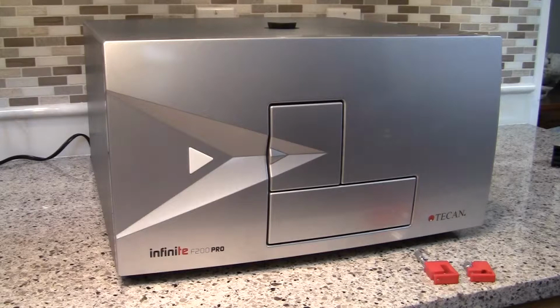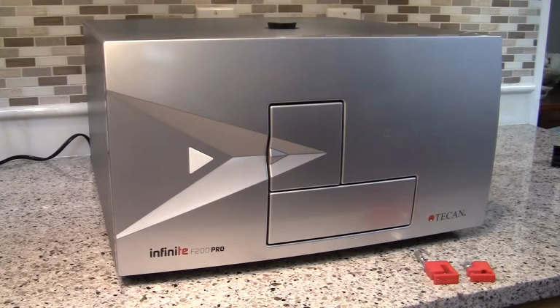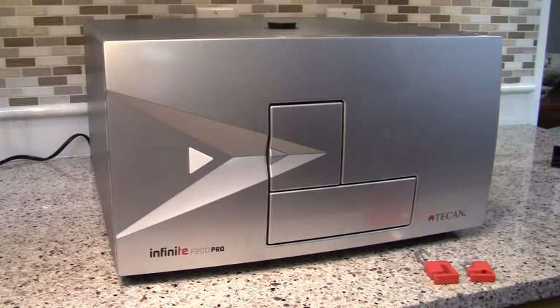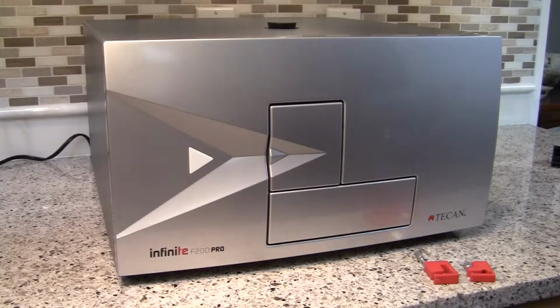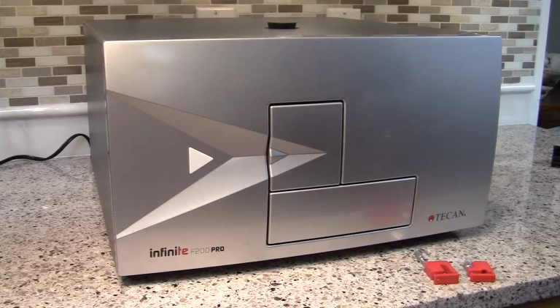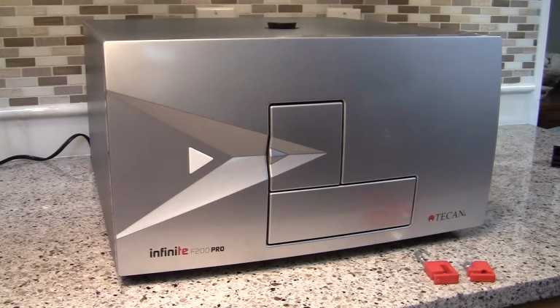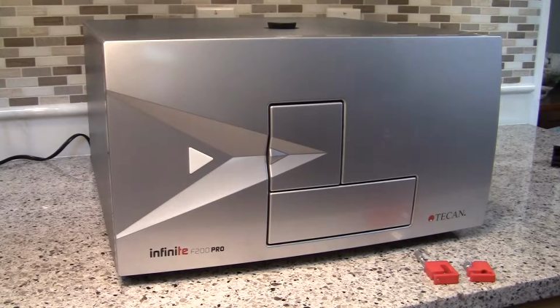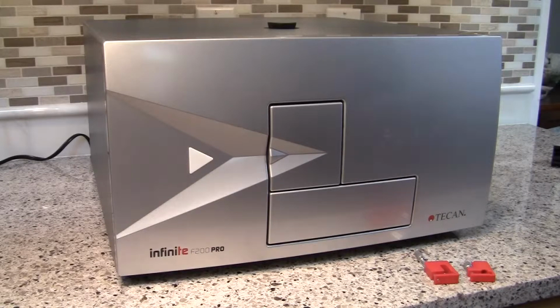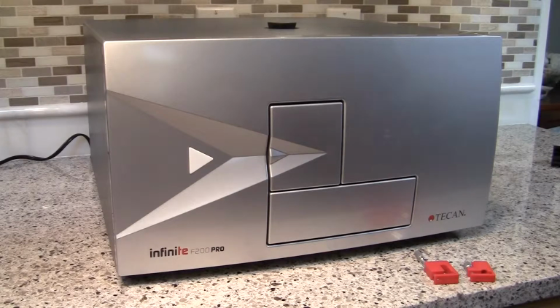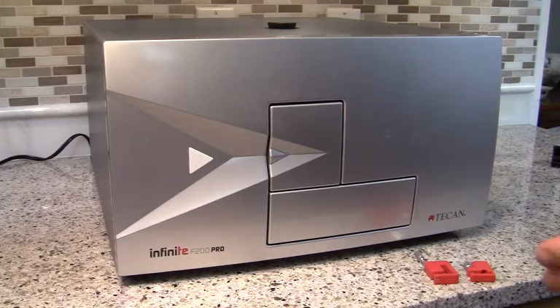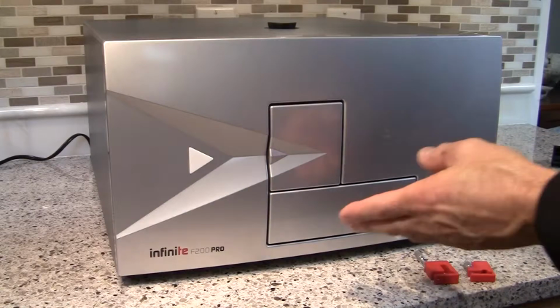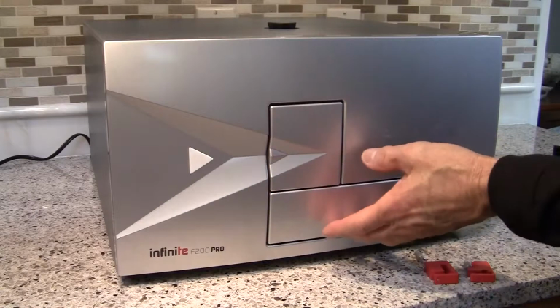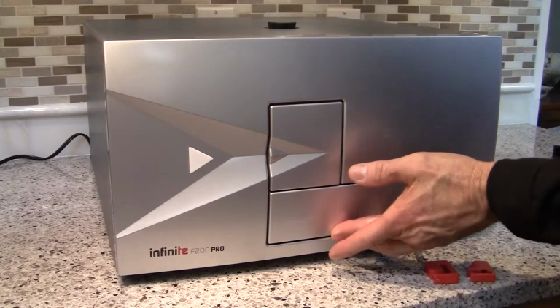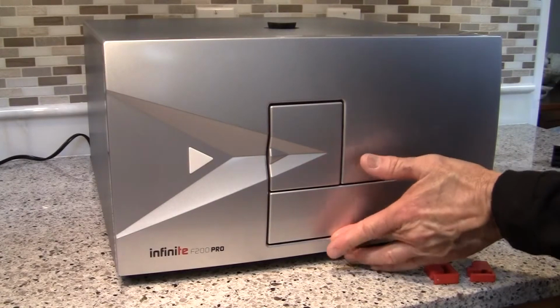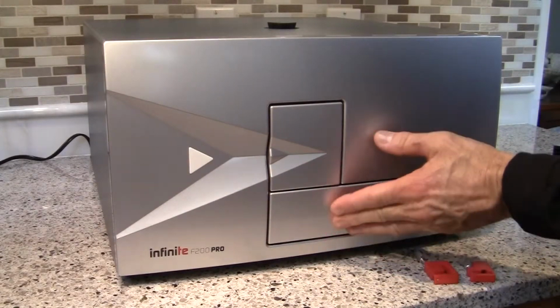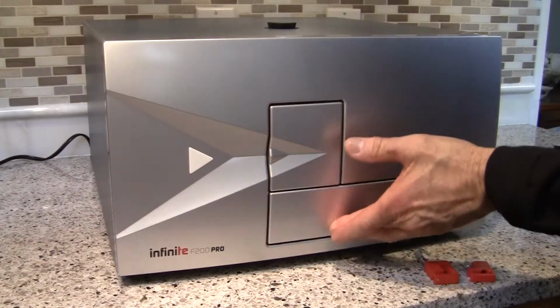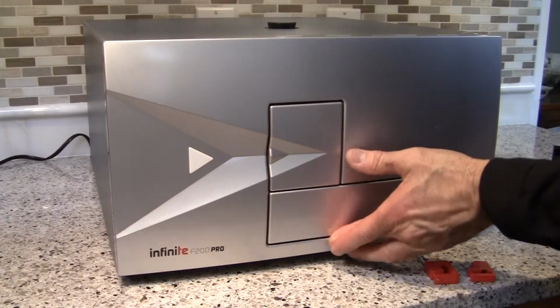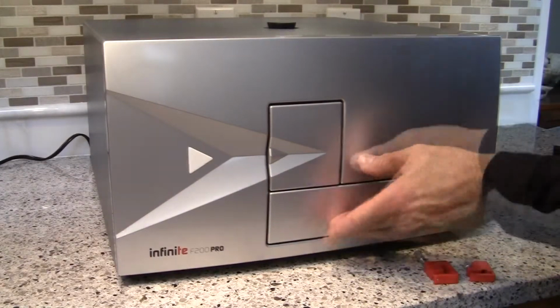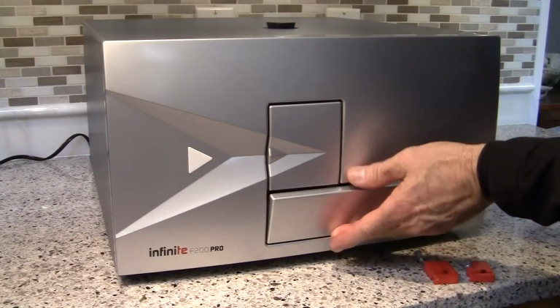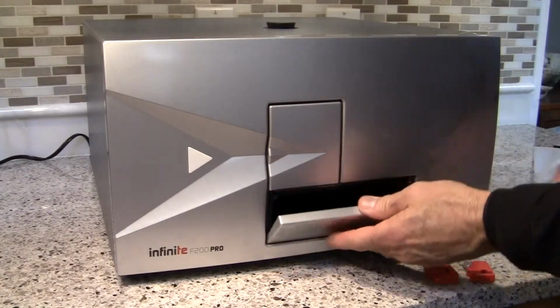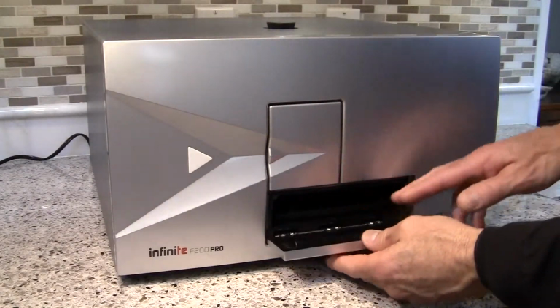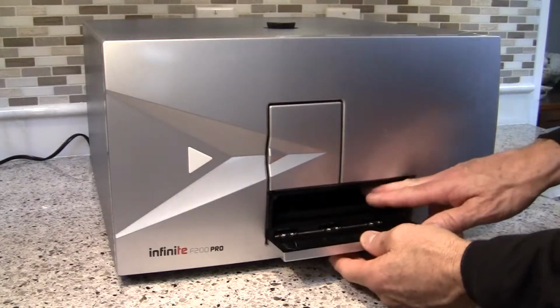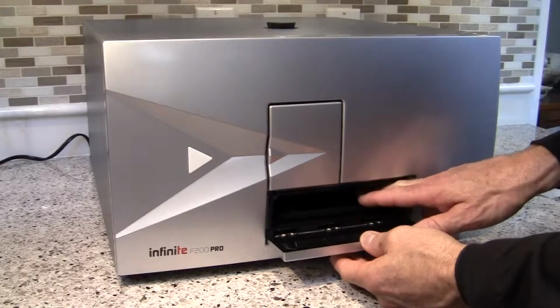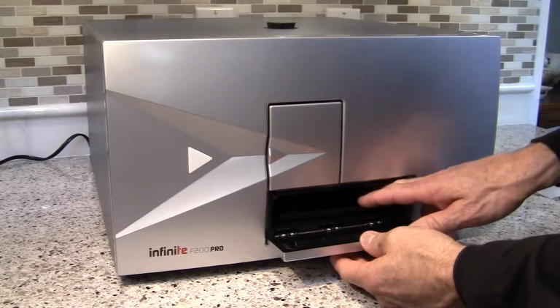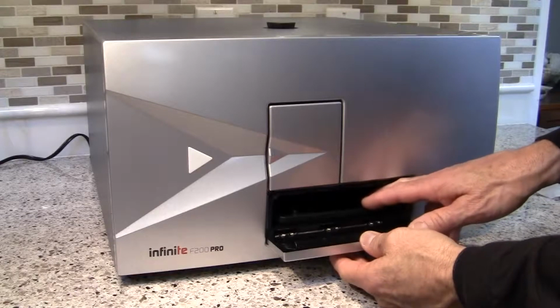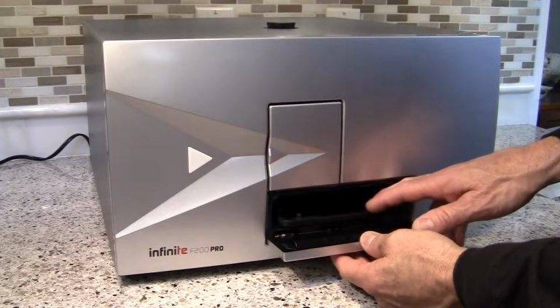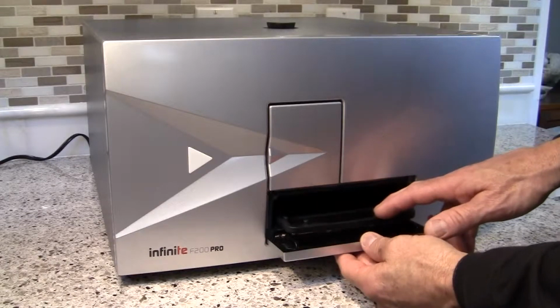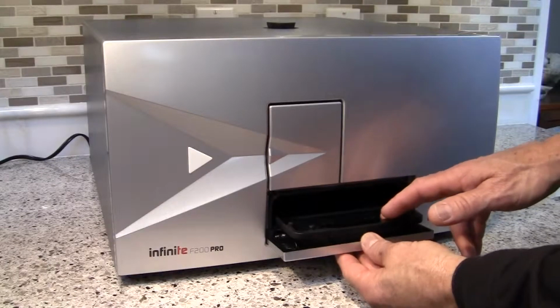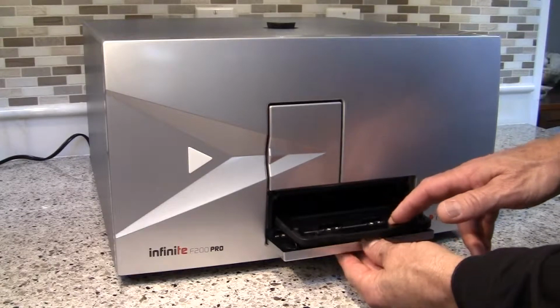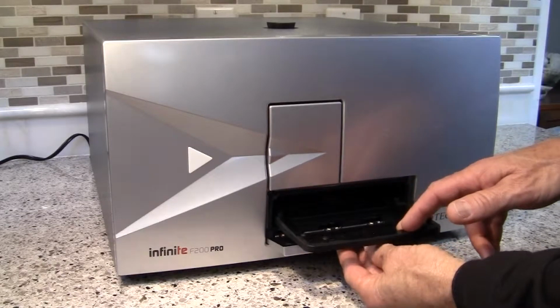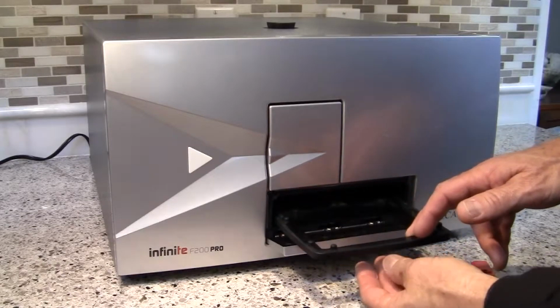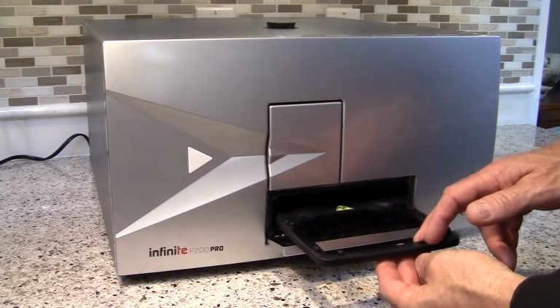Another method, should the instrument already be off, is to open the door manually and draw out the carrier with your fingers. Pull the carrier out very slowly until it's fully extended.